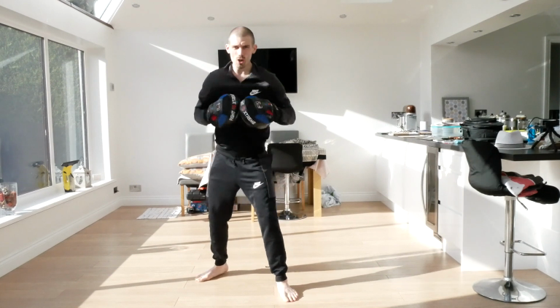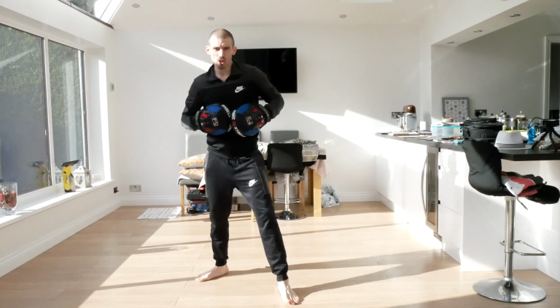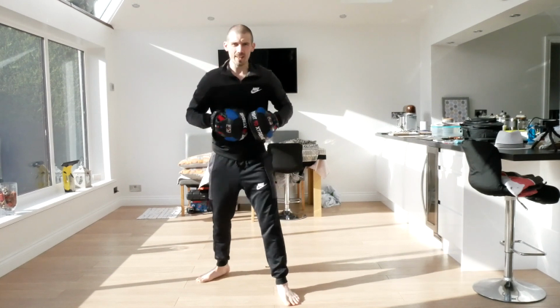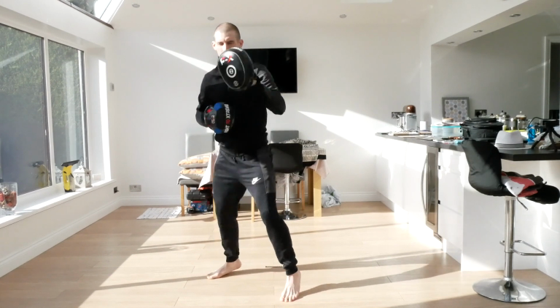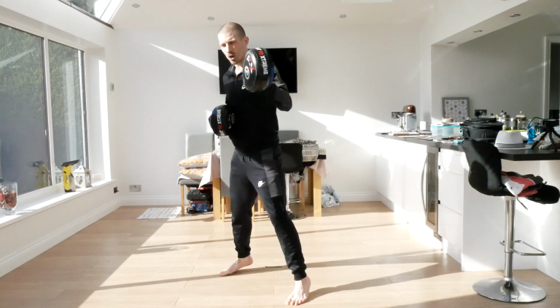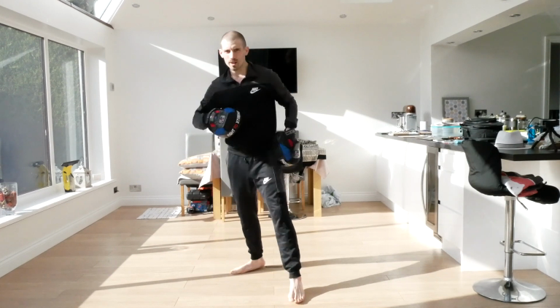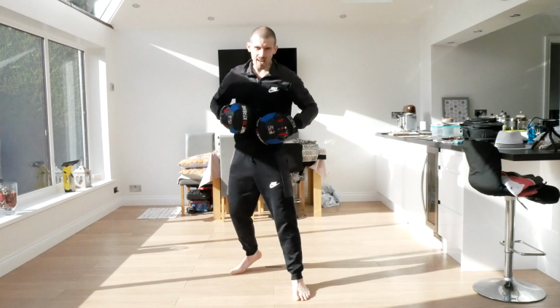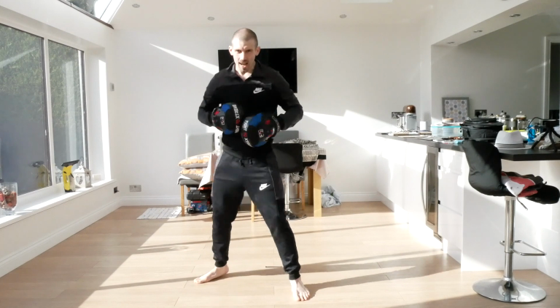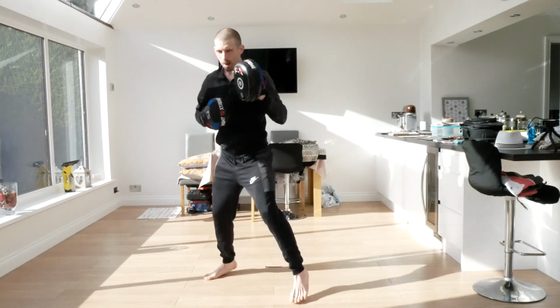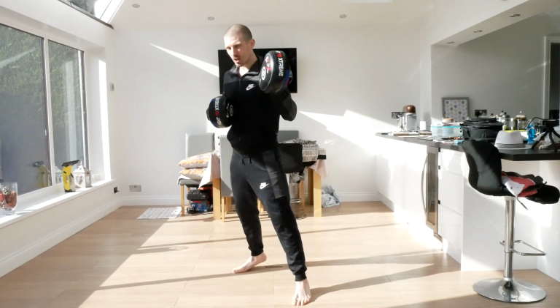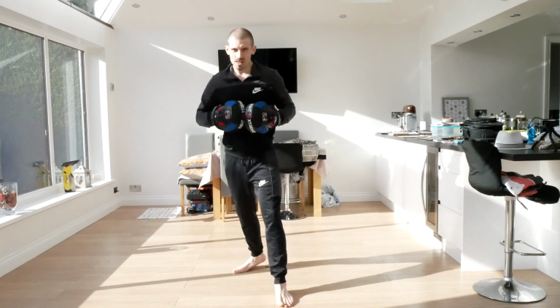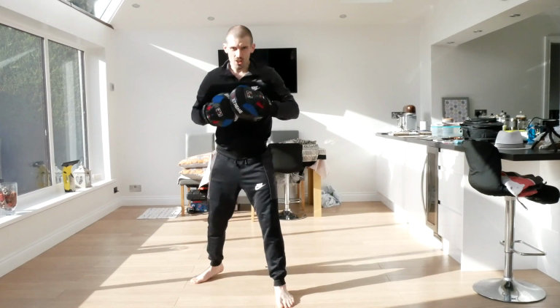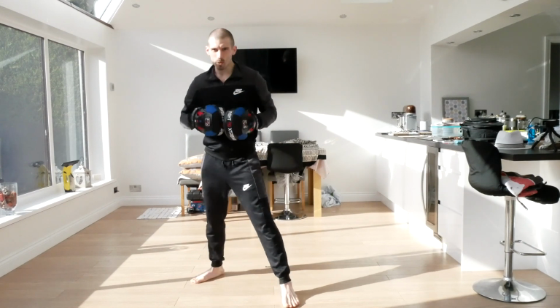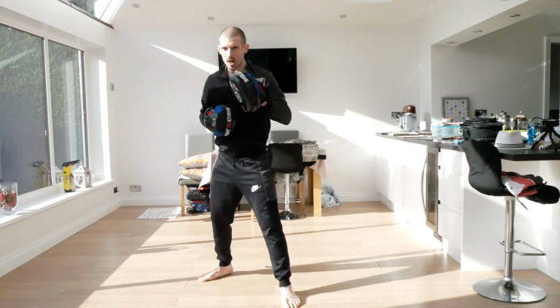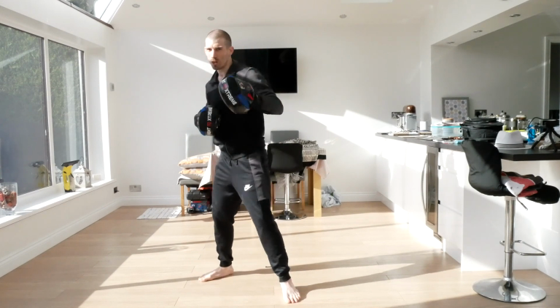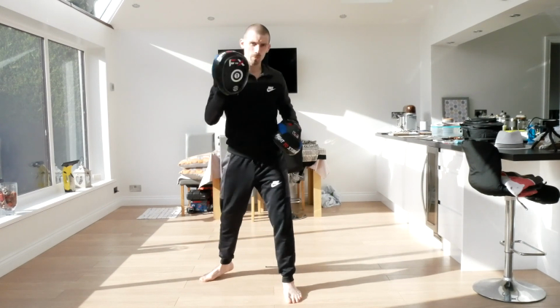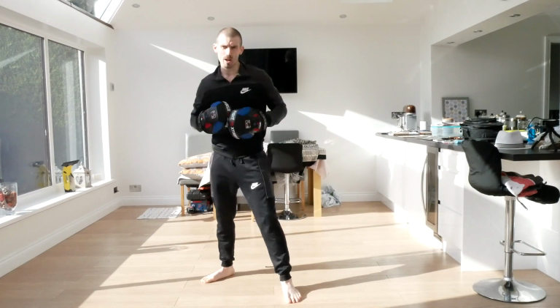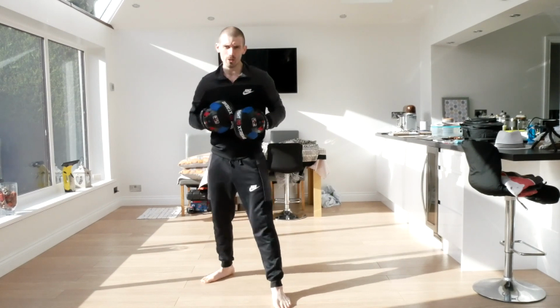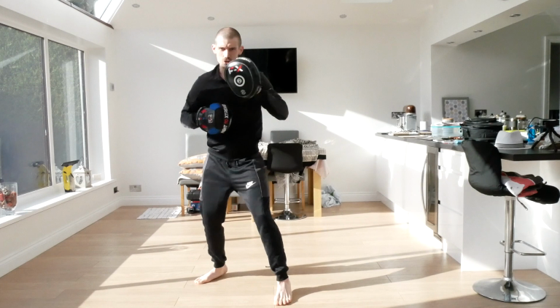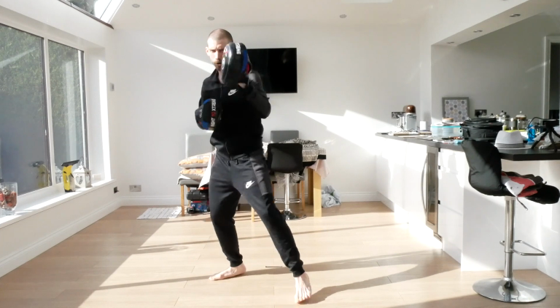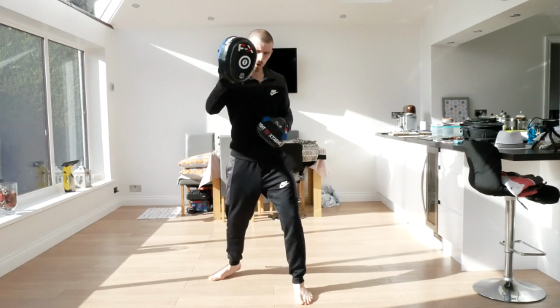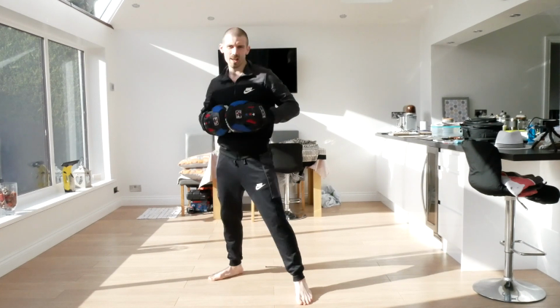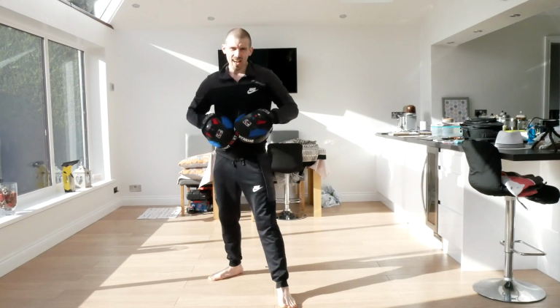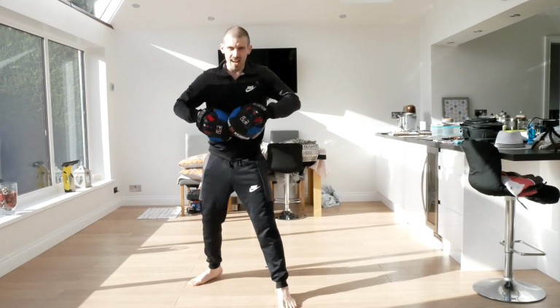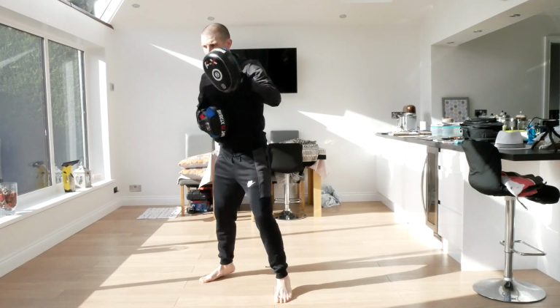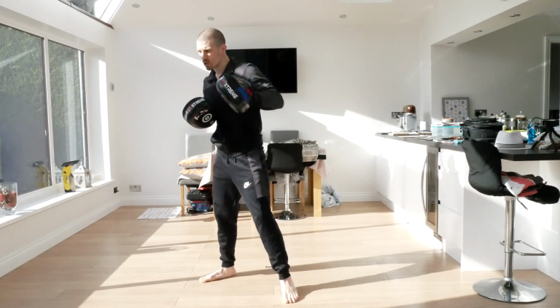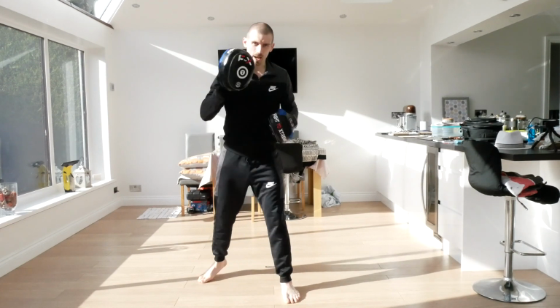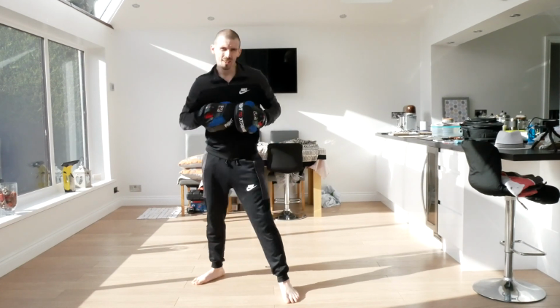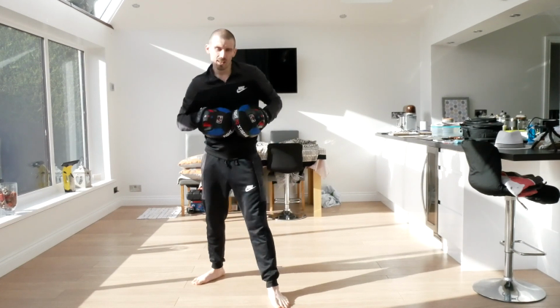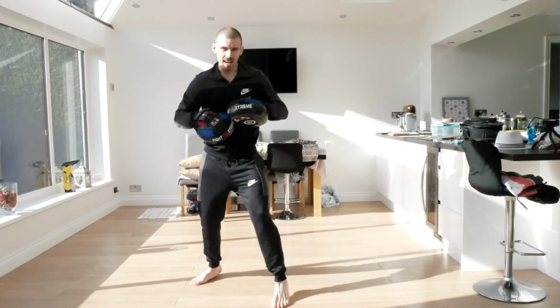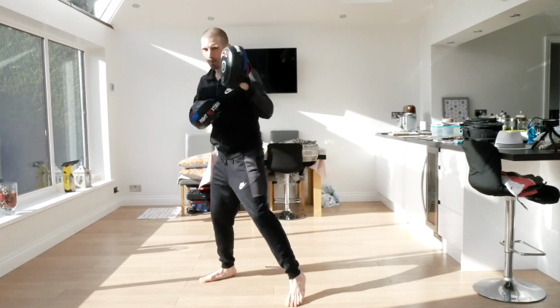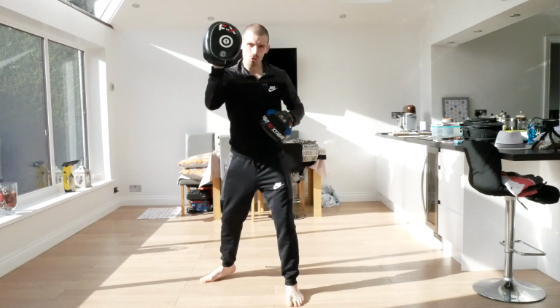Jab, hook - same hand now. Jab, hook. And again, jab, hook. This time now we're going to go jab, hook, and then put a straight right on the end. Jab, hook, straight. And again, jab, hook, straight. And again, jab, hook, straight.